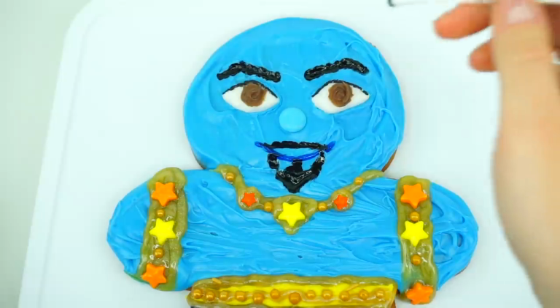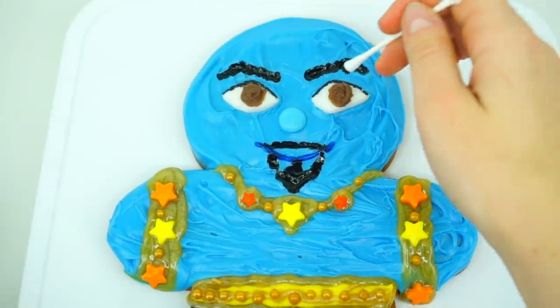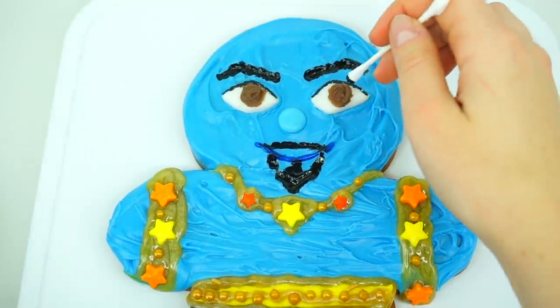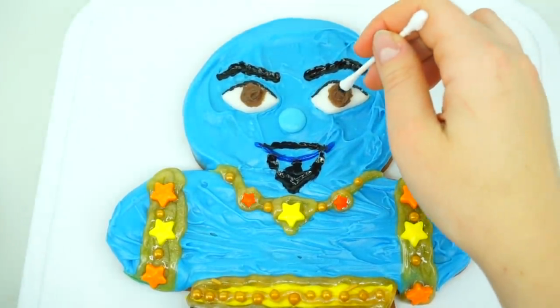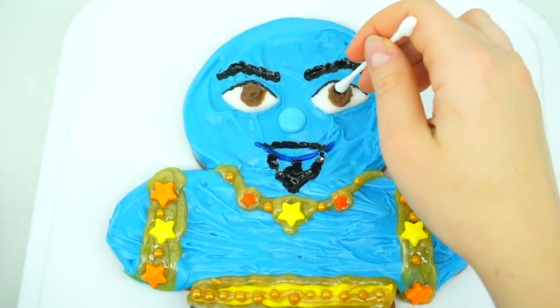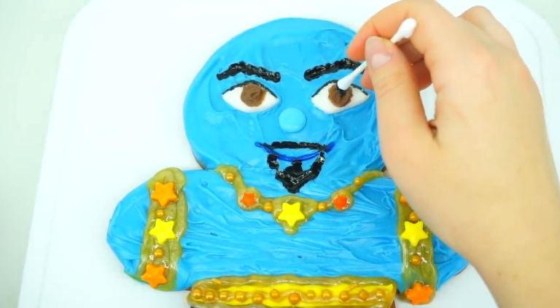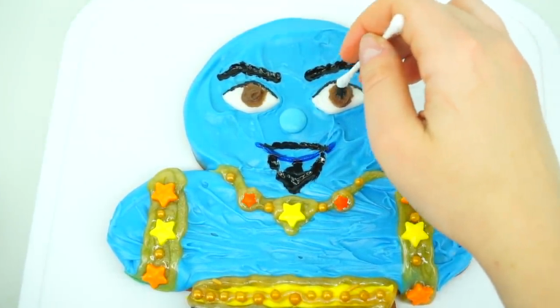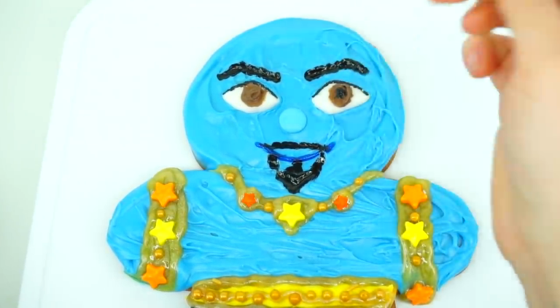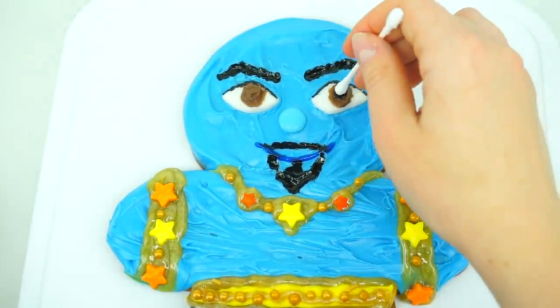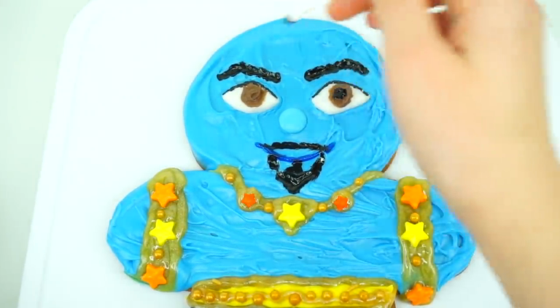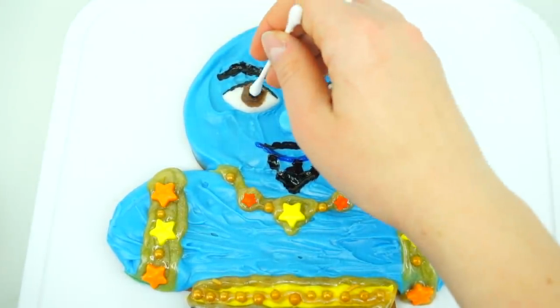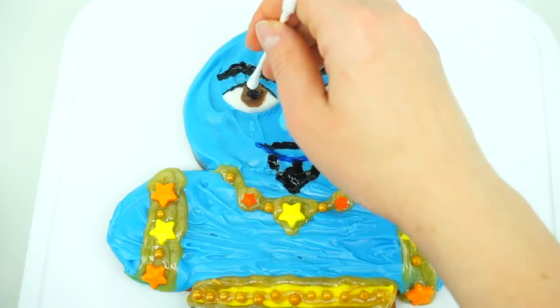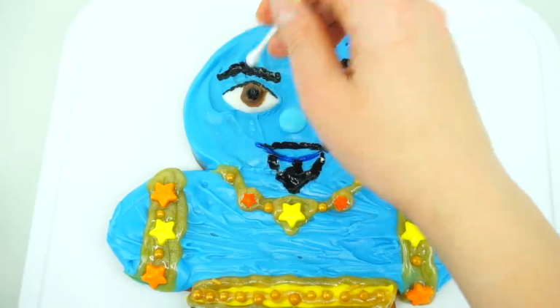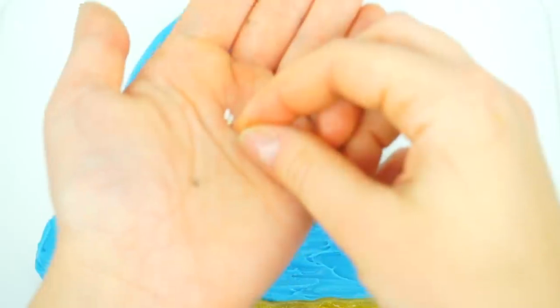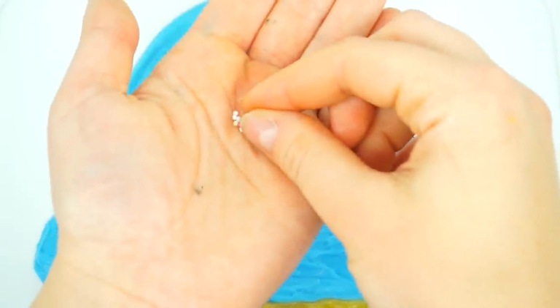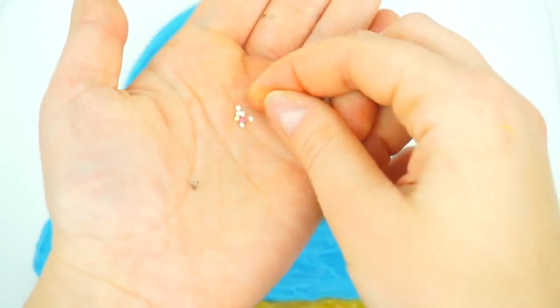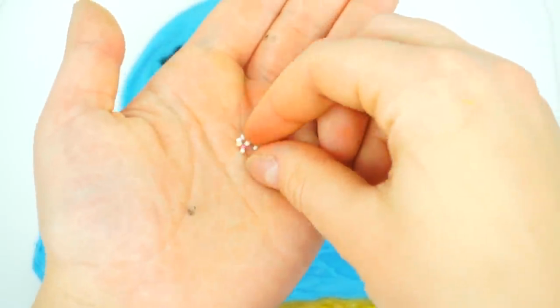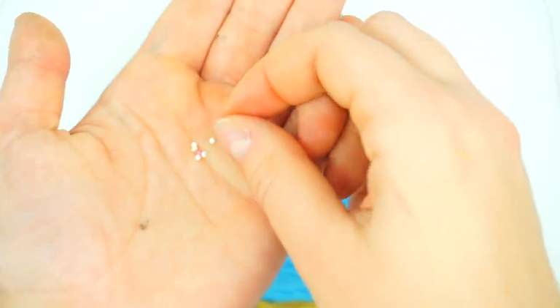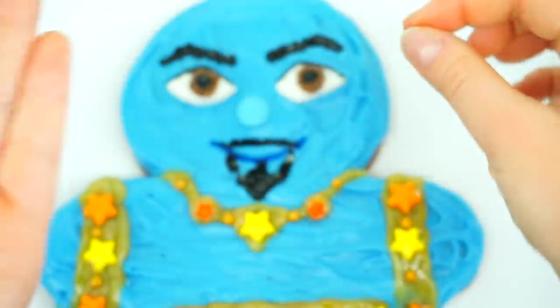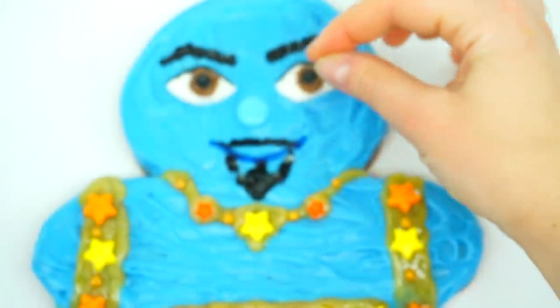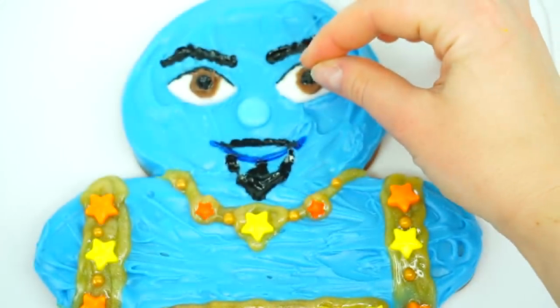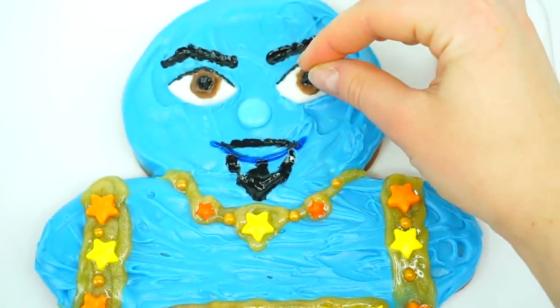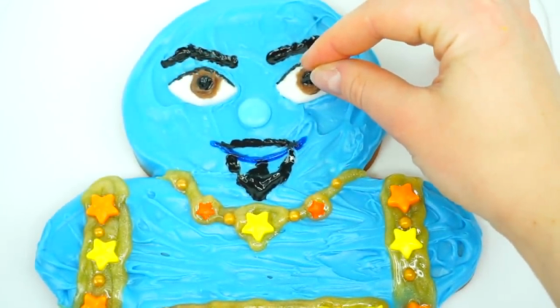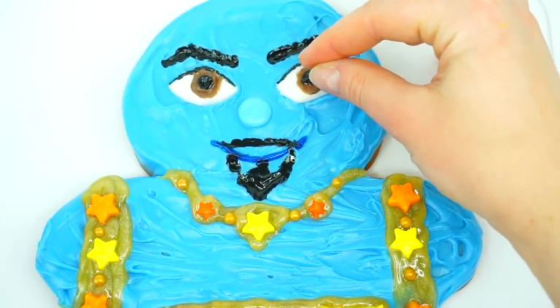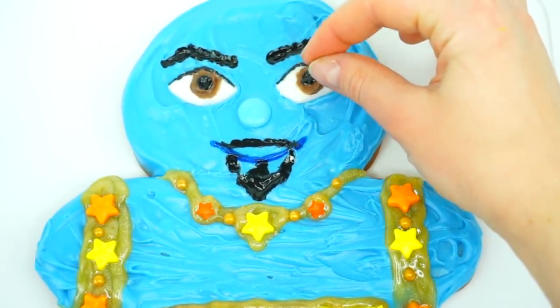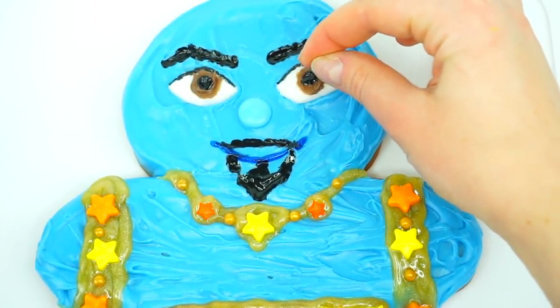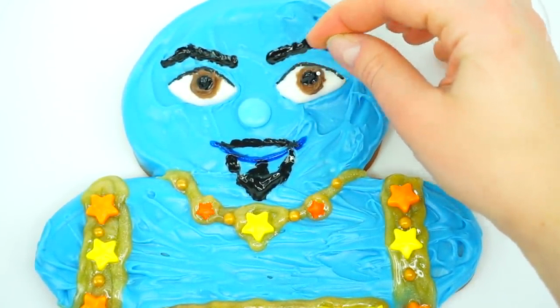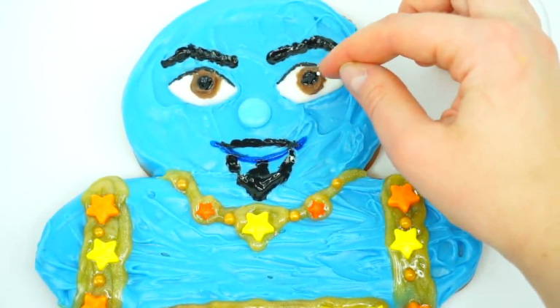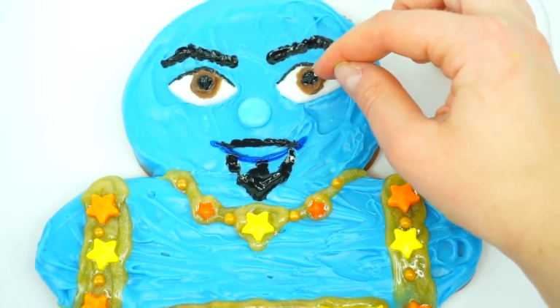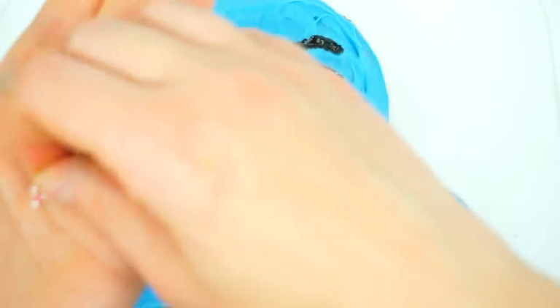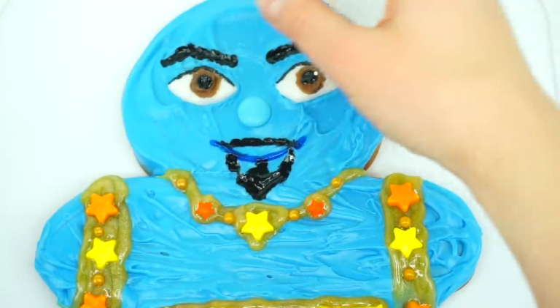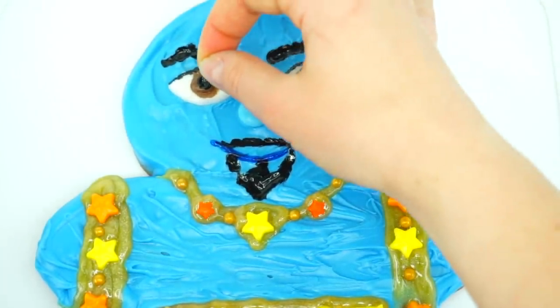Adding black dot right in the center, and a little tiny white sprinkle right here — just drop one, and drop another one.